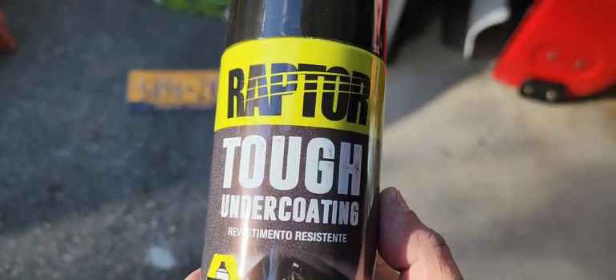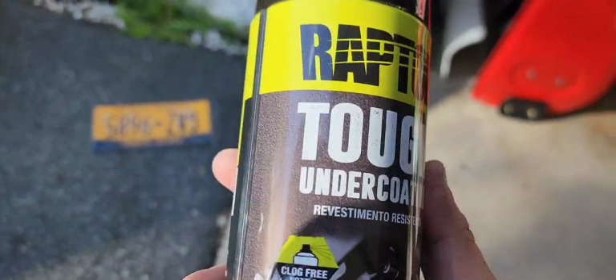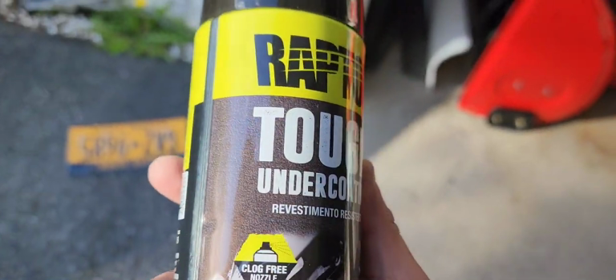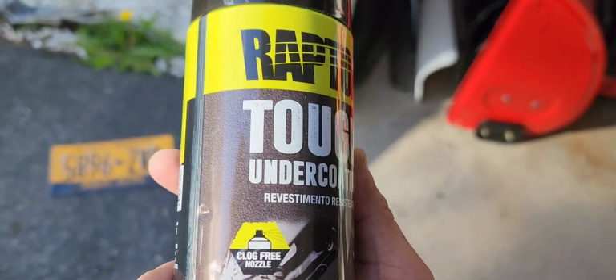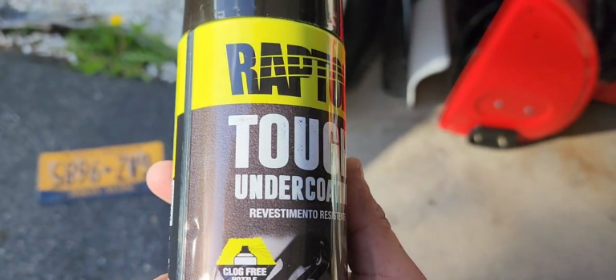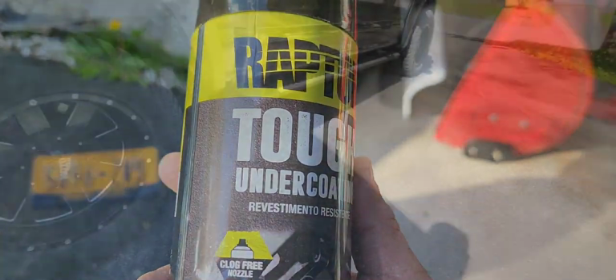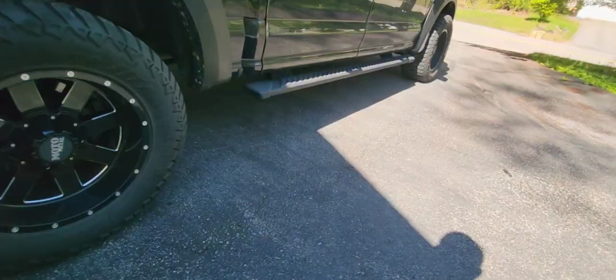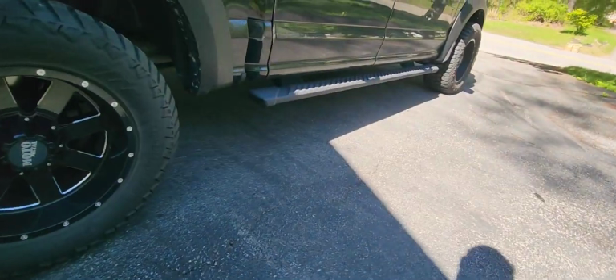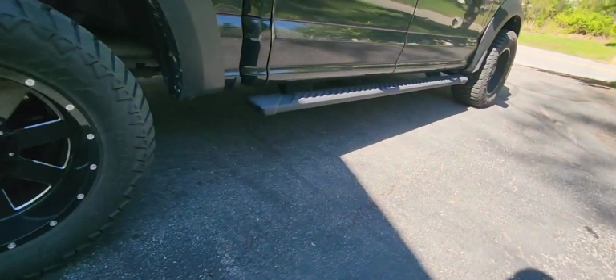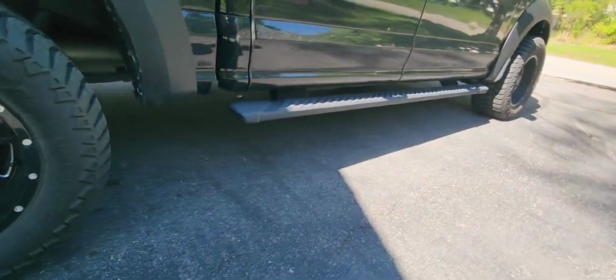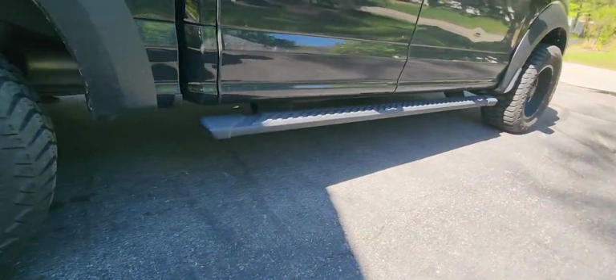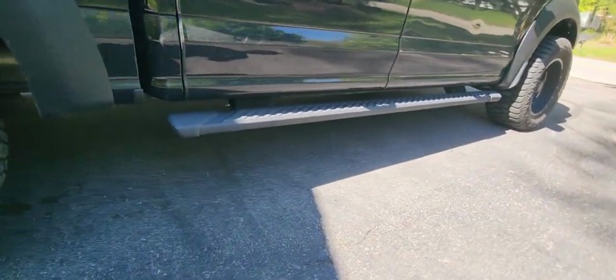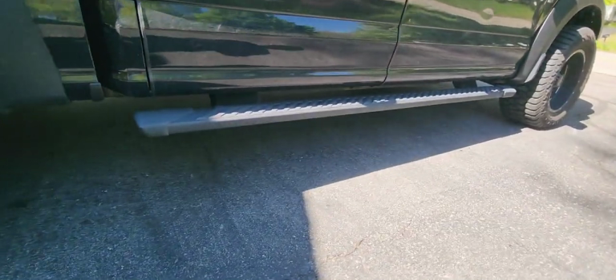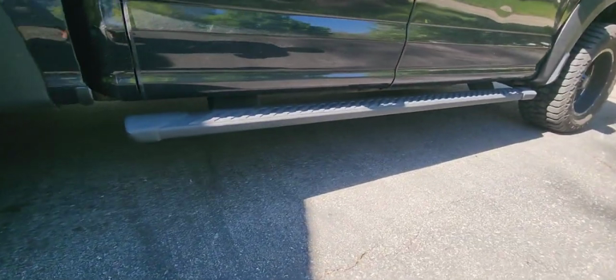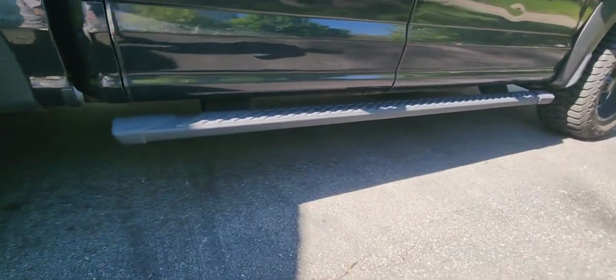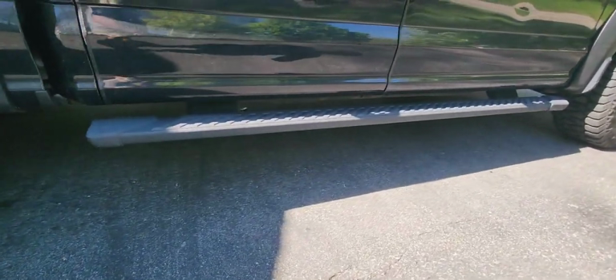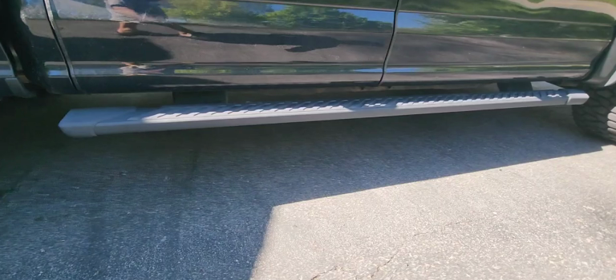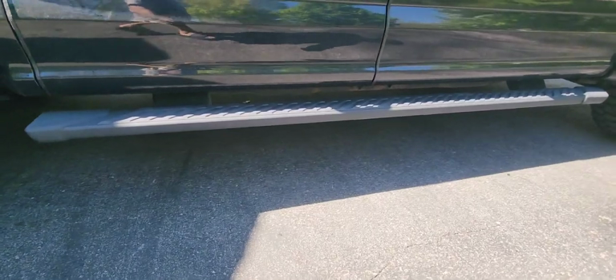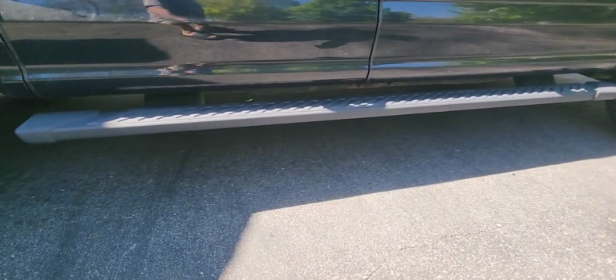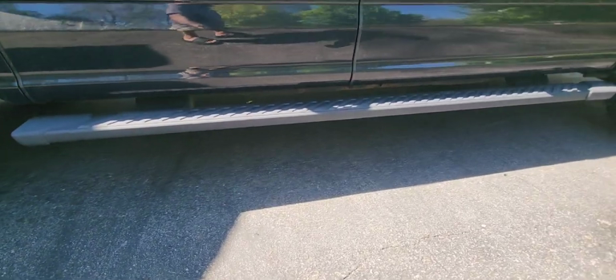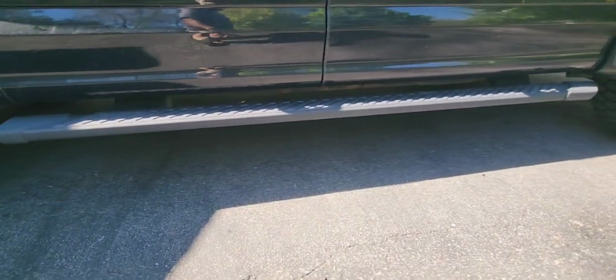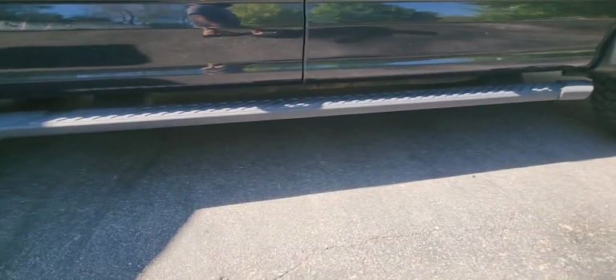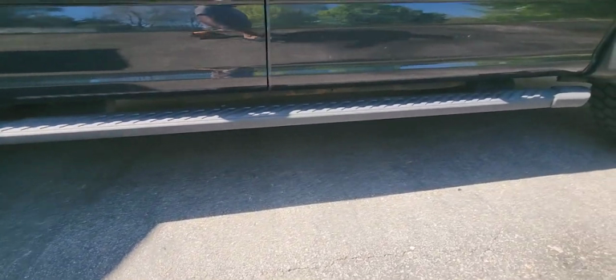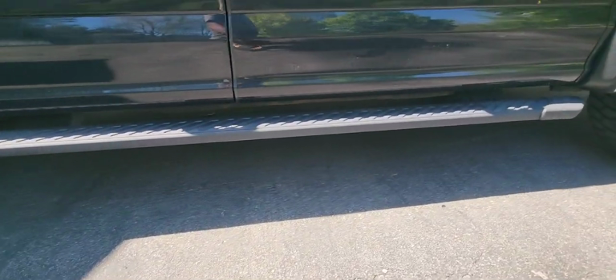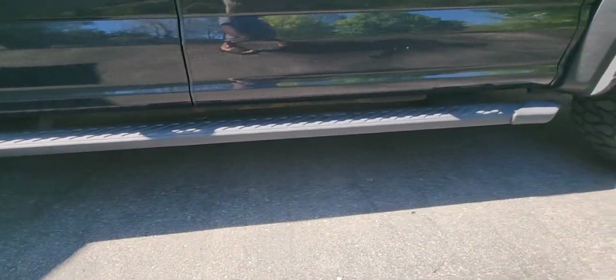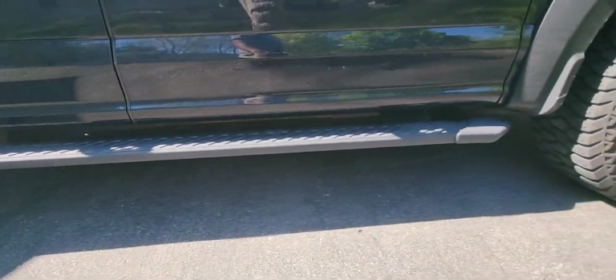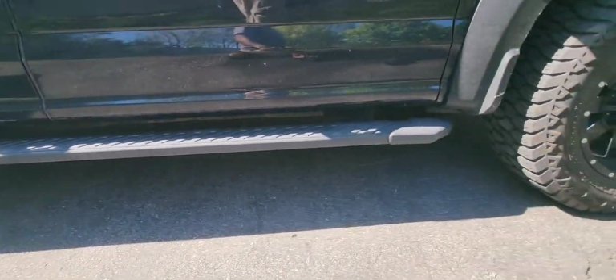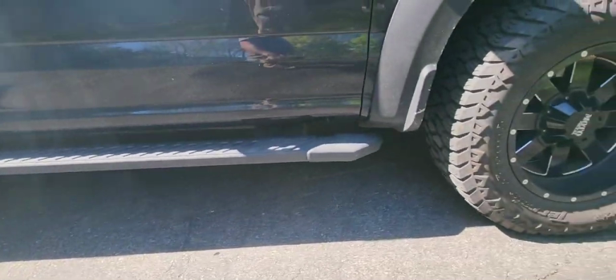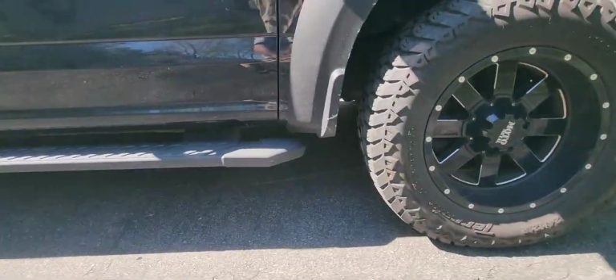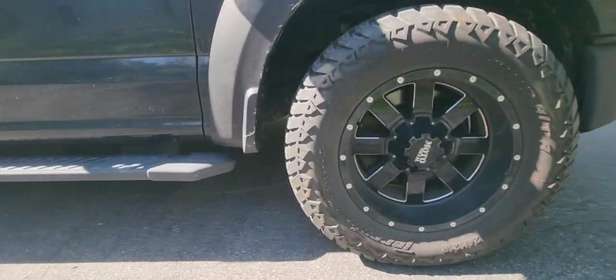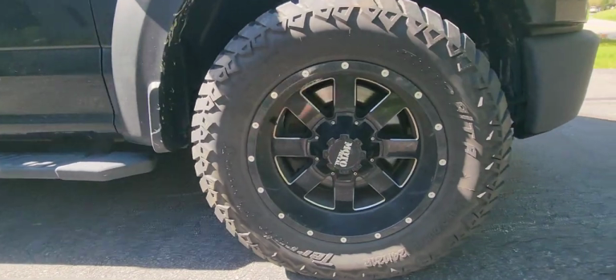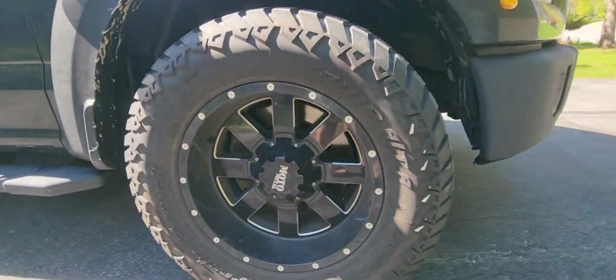Here's the Raptor Tuff undercoating — it's a textured black. Done with the bumpers.